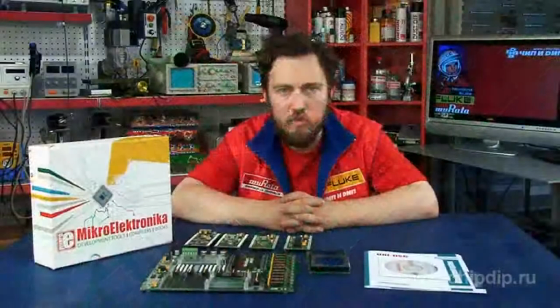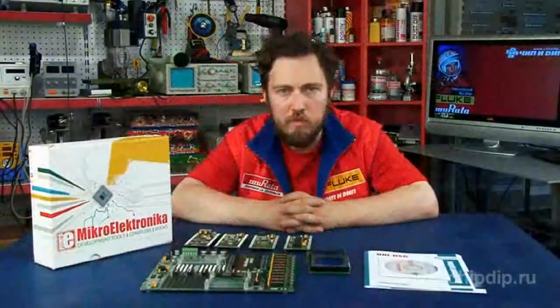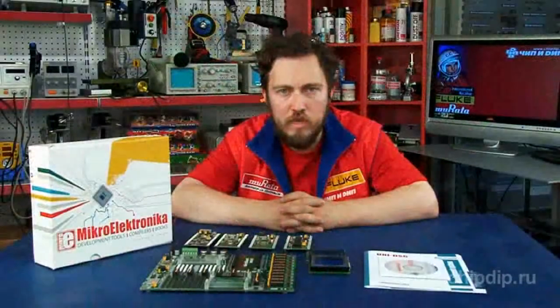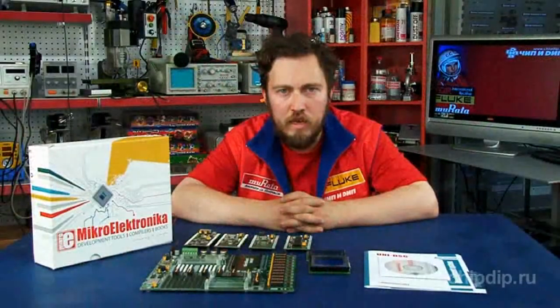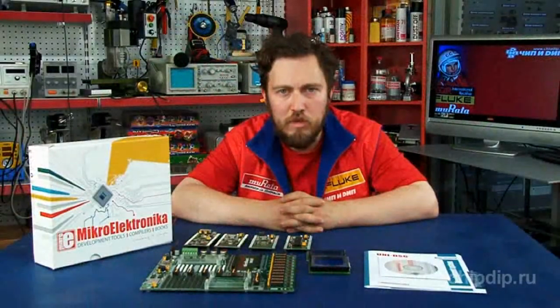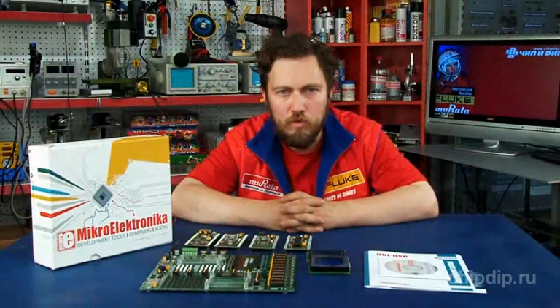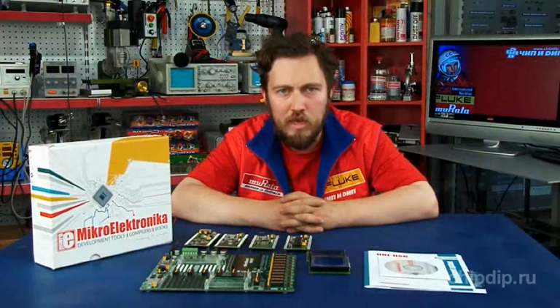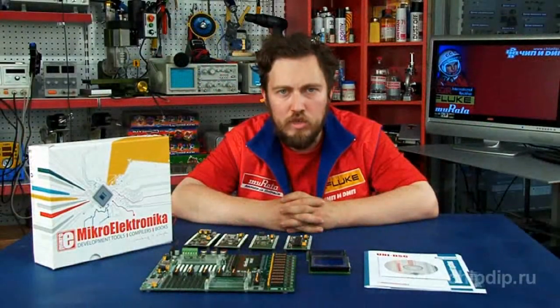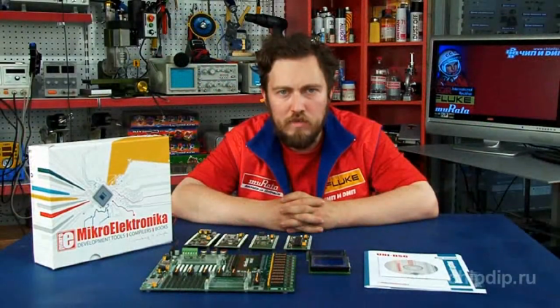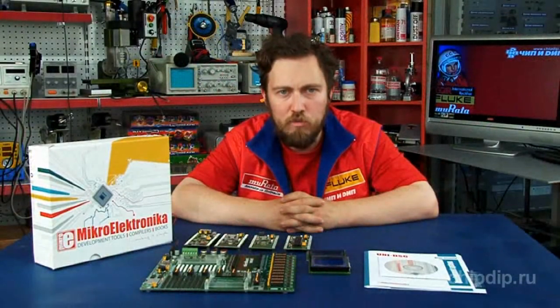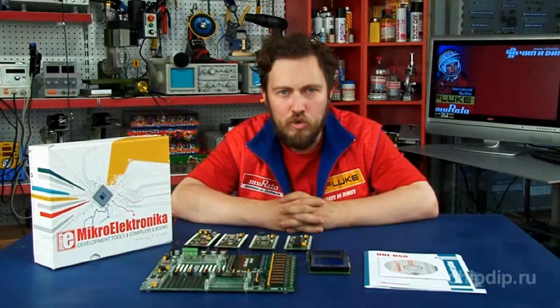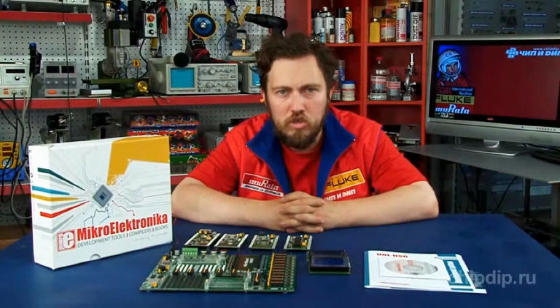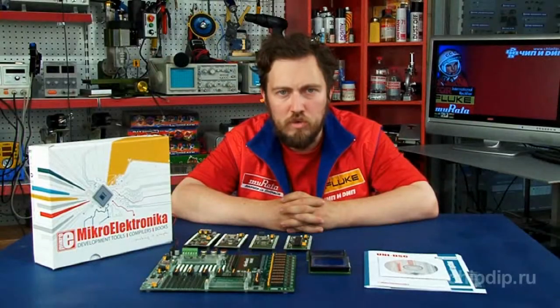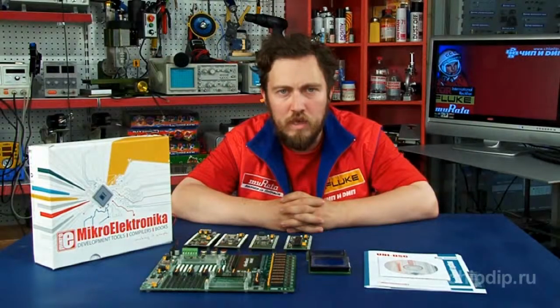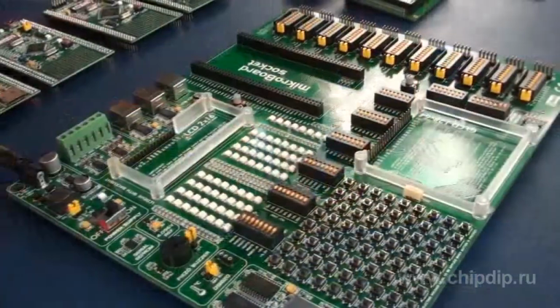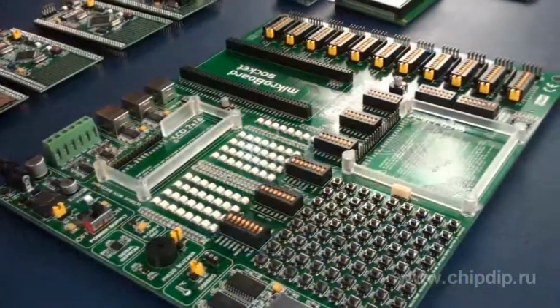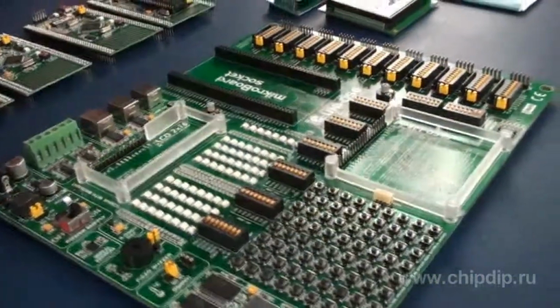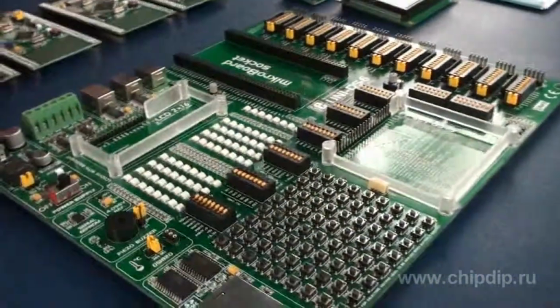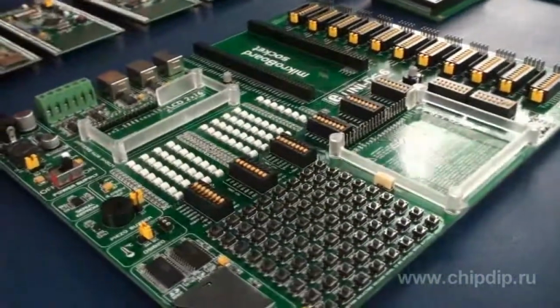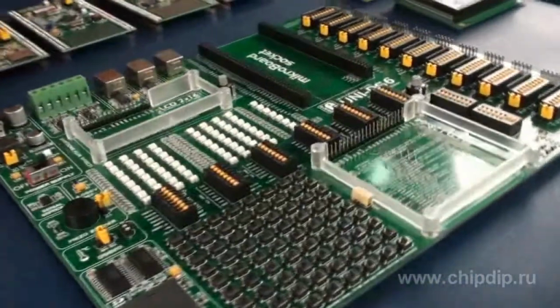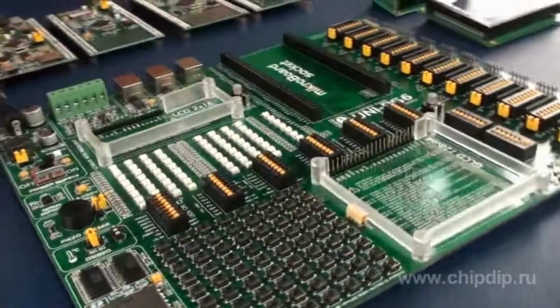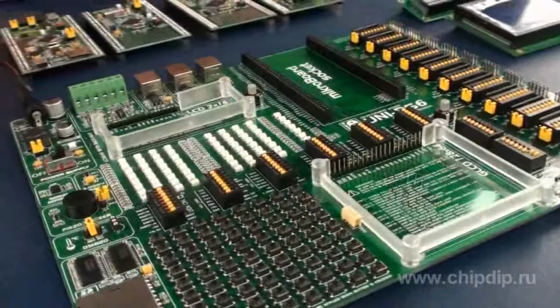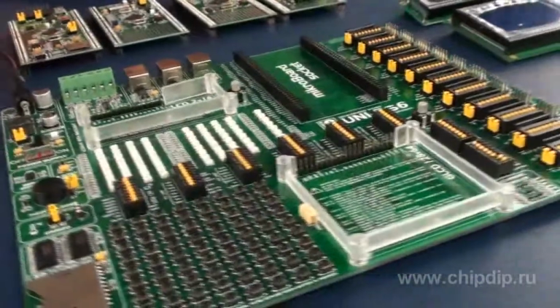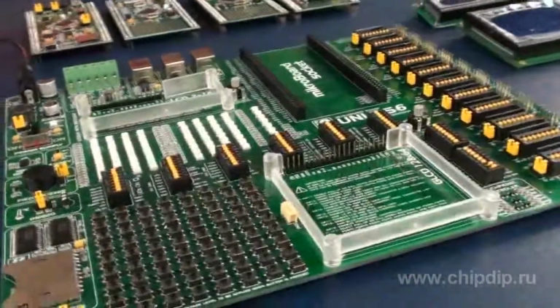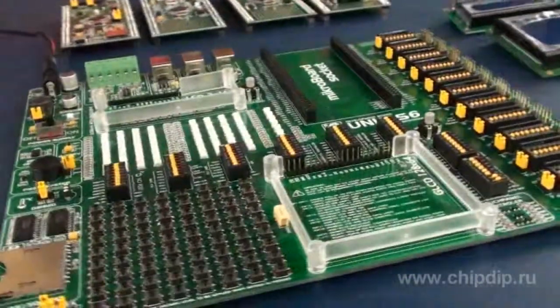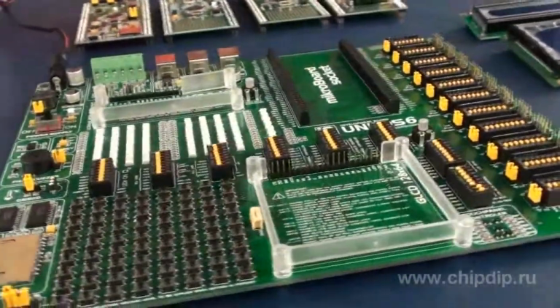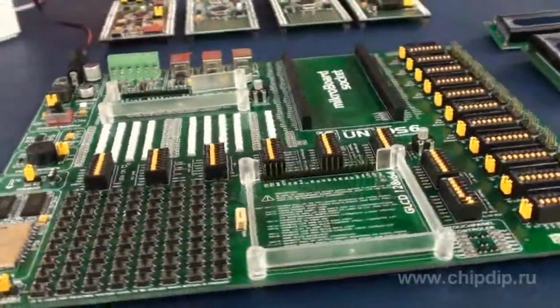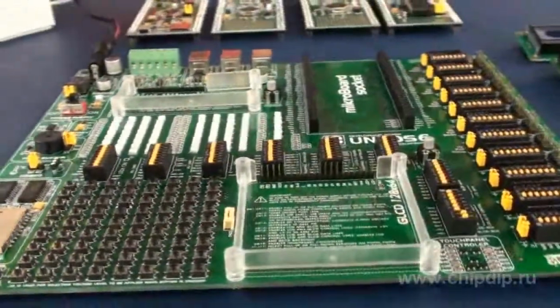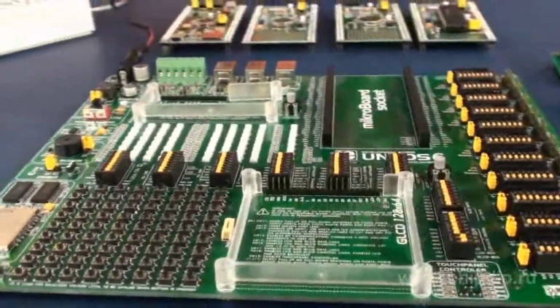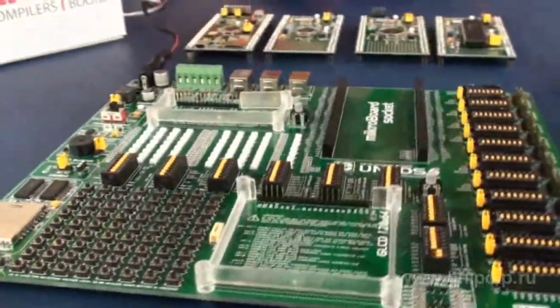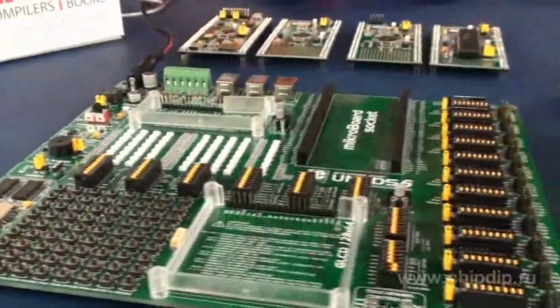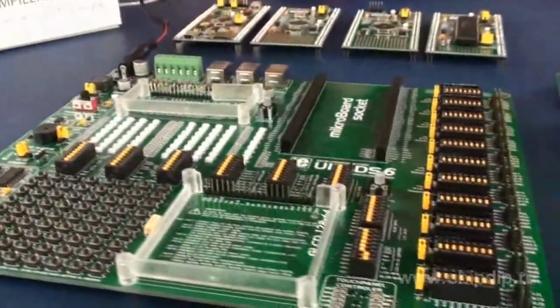These products can be used as an independent platform and can be integrated into any other end device. The main board itself comes with a great number of various data input and output devices, and an inflexible system for communication of such devices with the microboard.